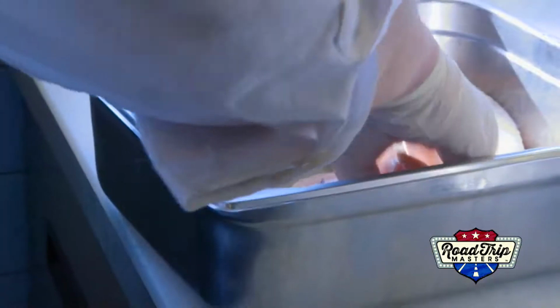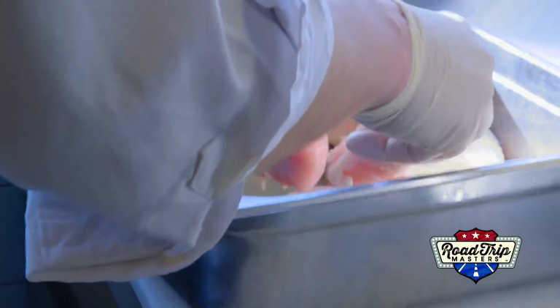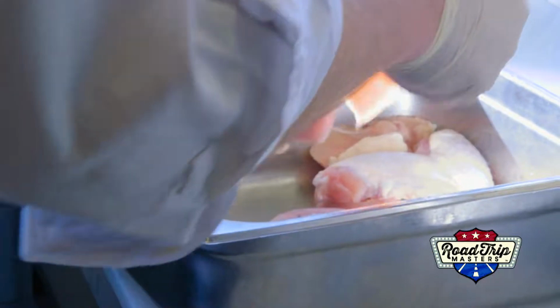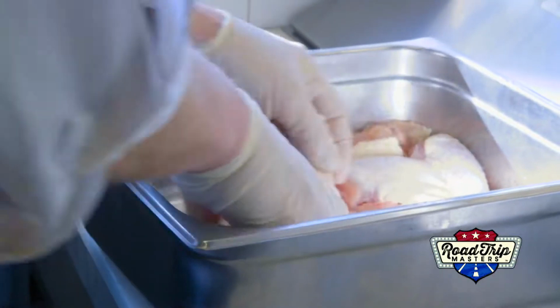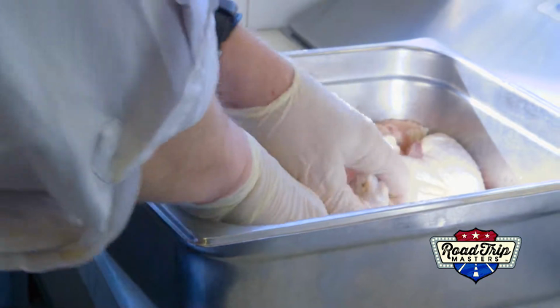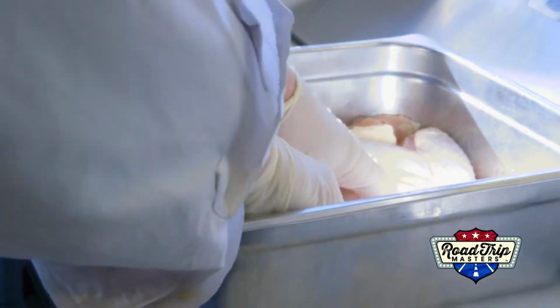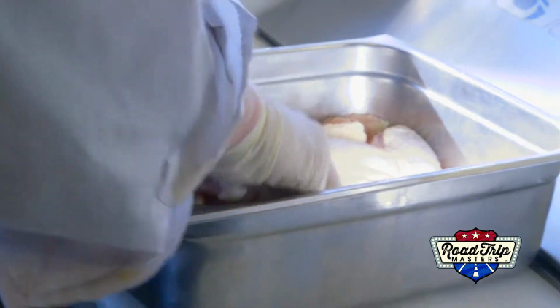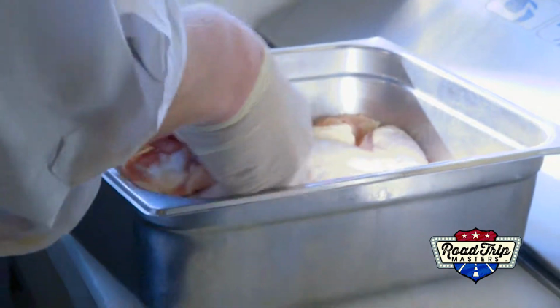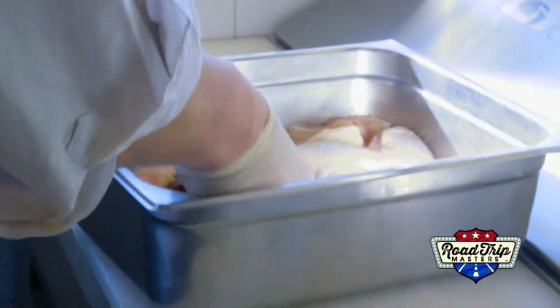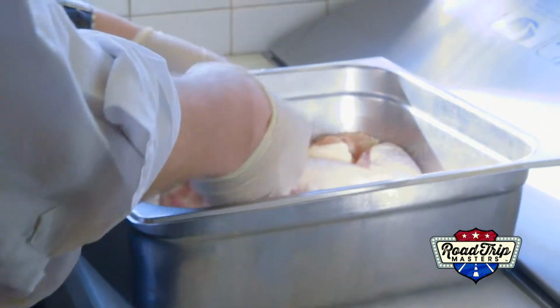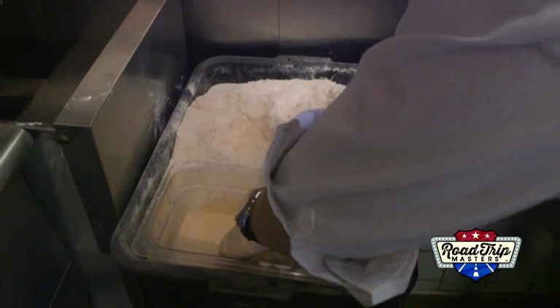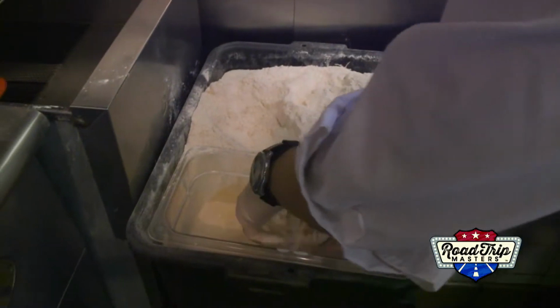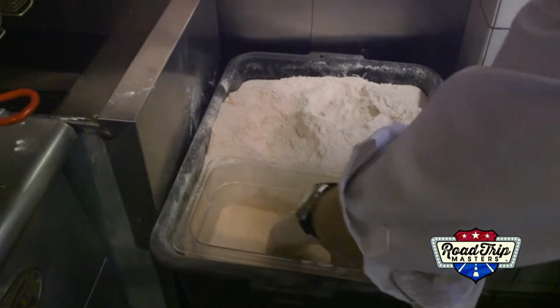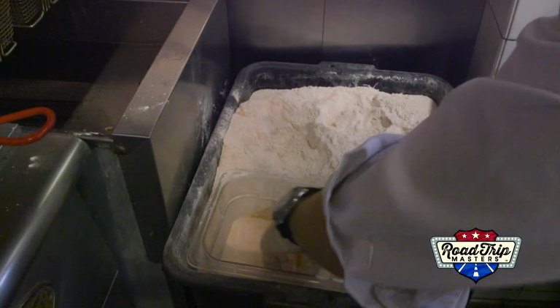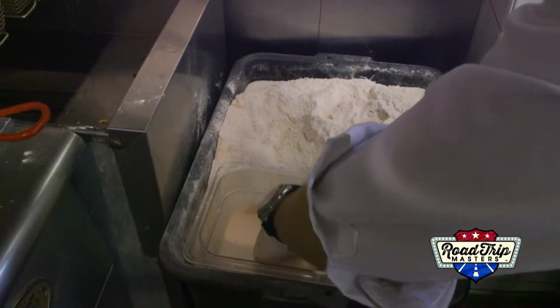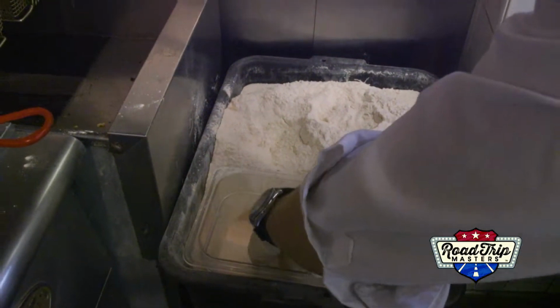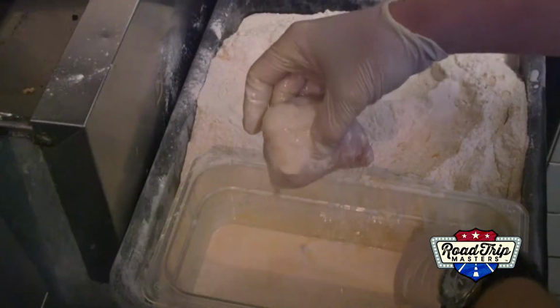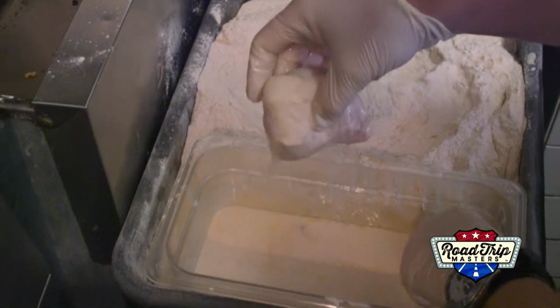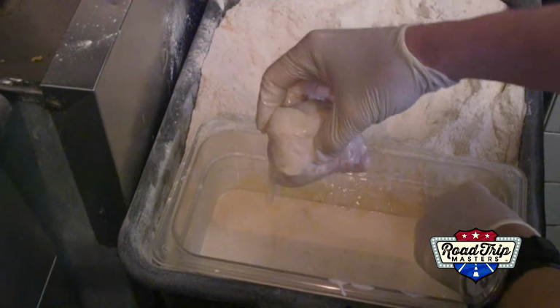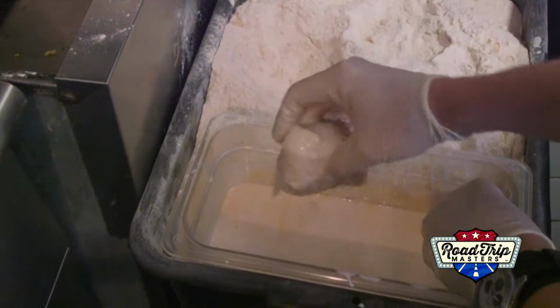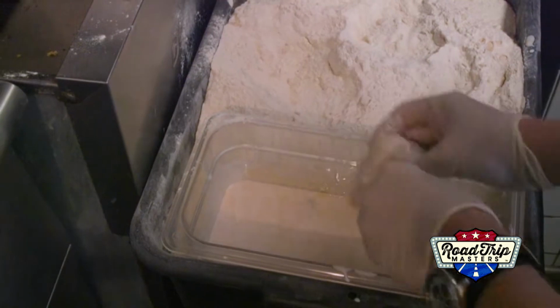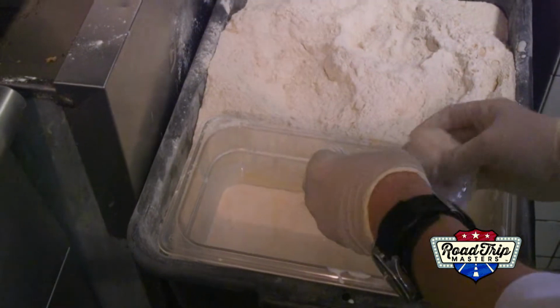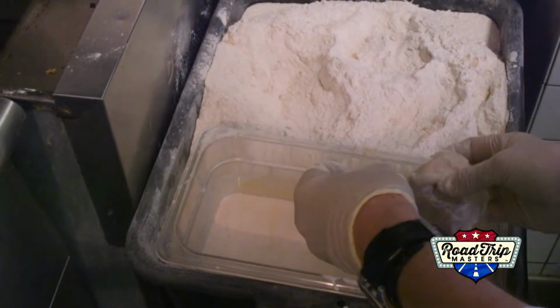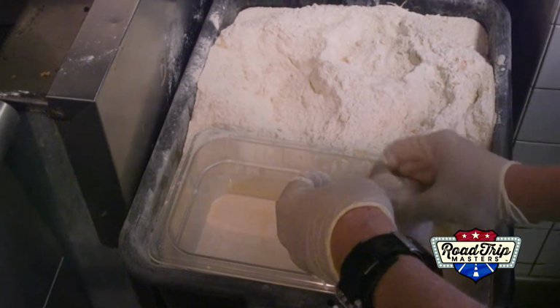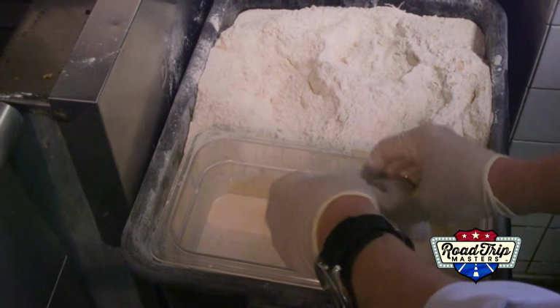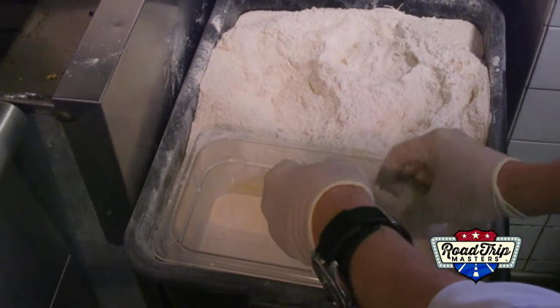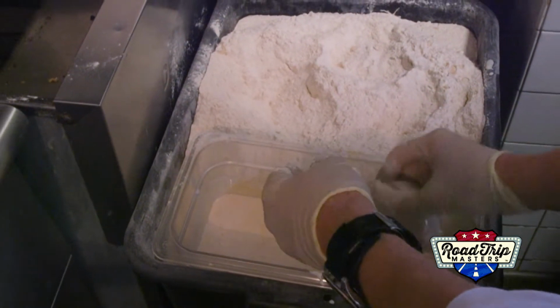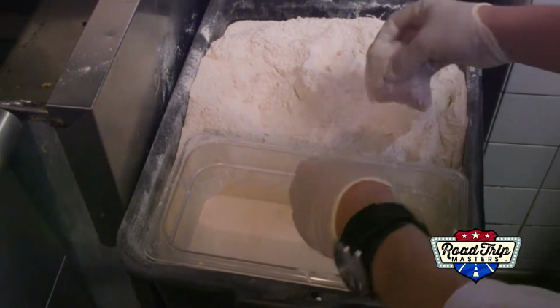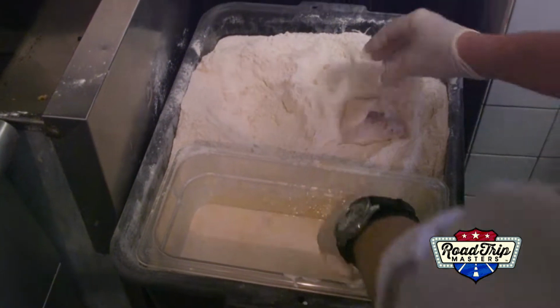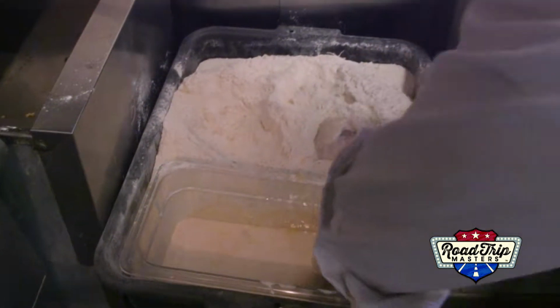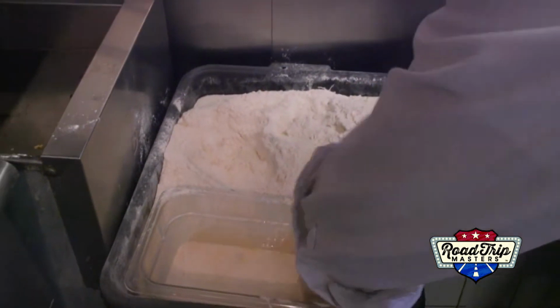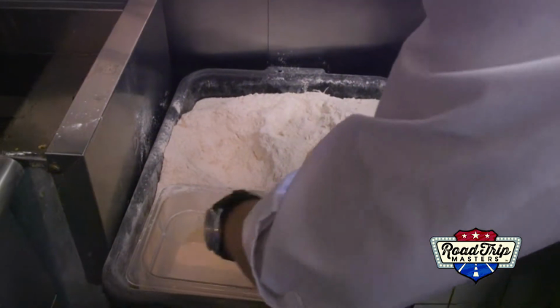All four pieces at the same time. All right, put it in the batter. Chef, do I want the excess to come off? You let a little bit drip off, and then put it in there.